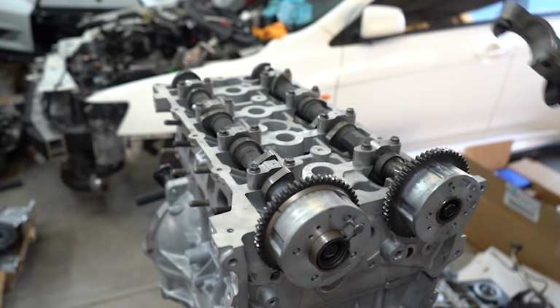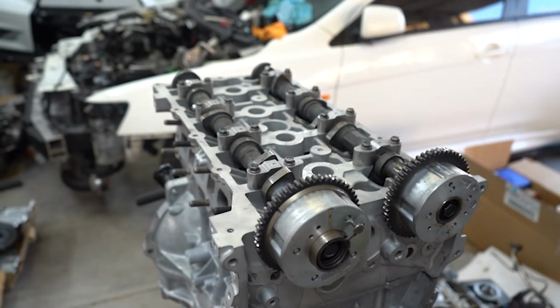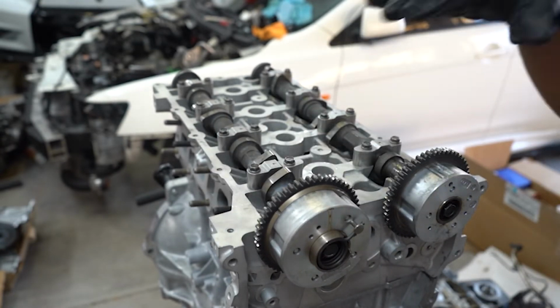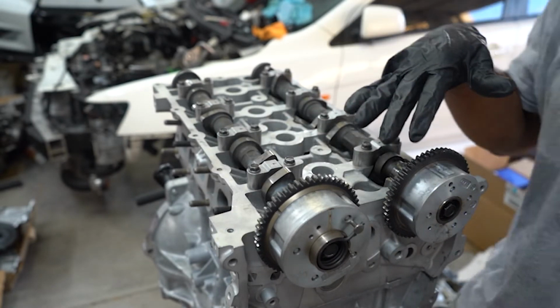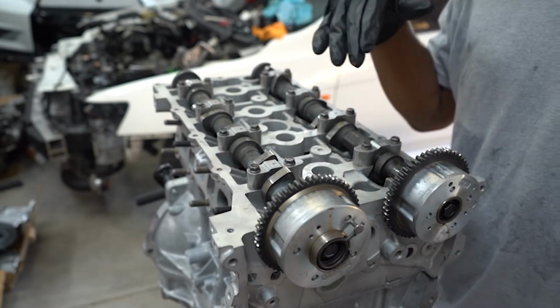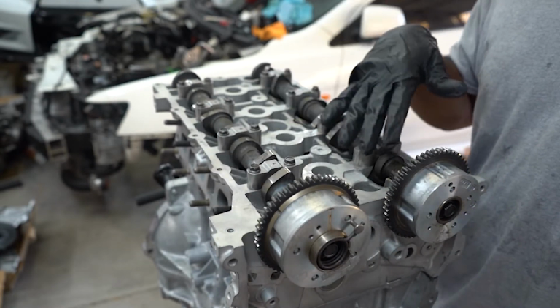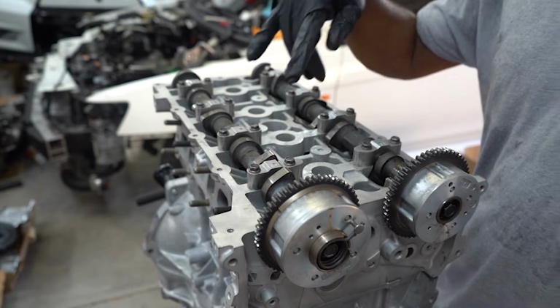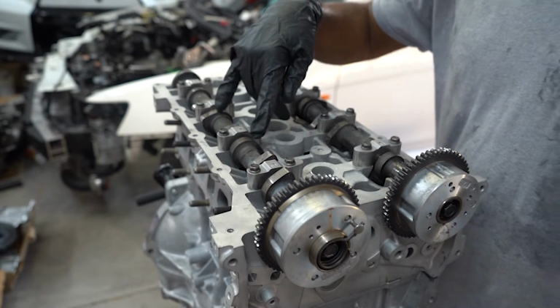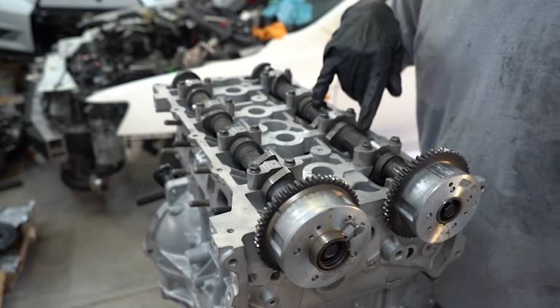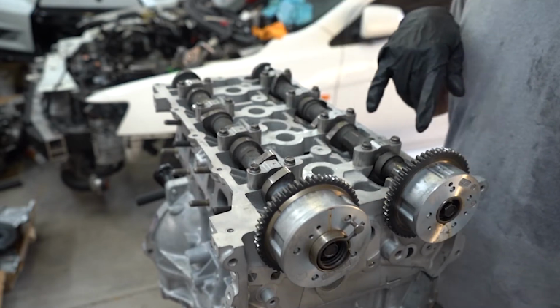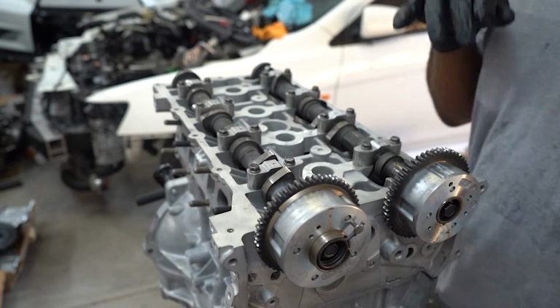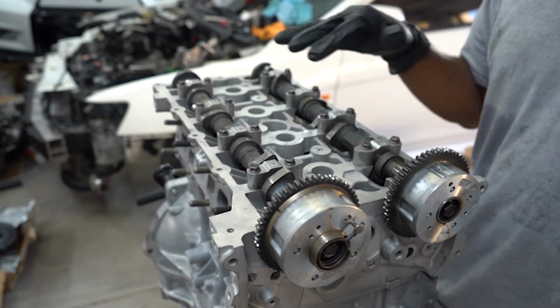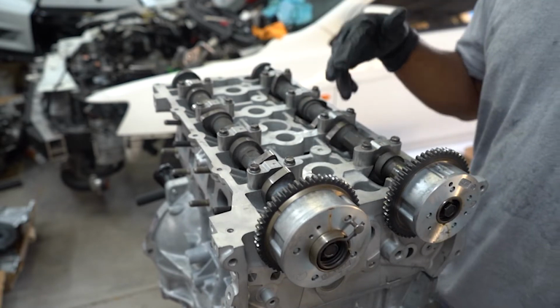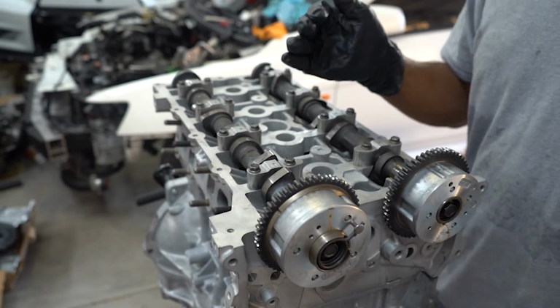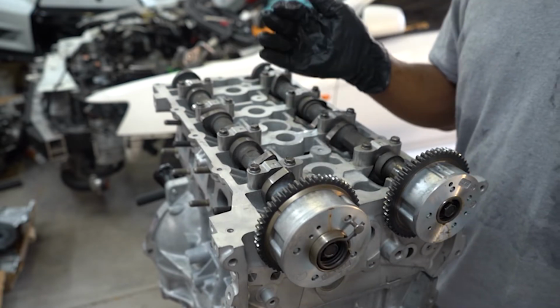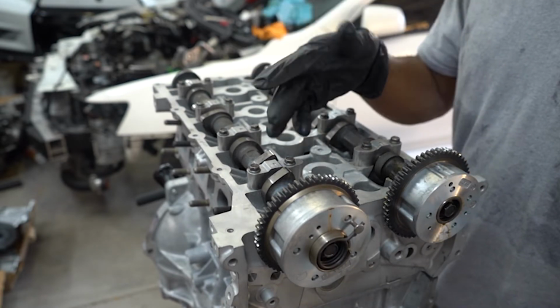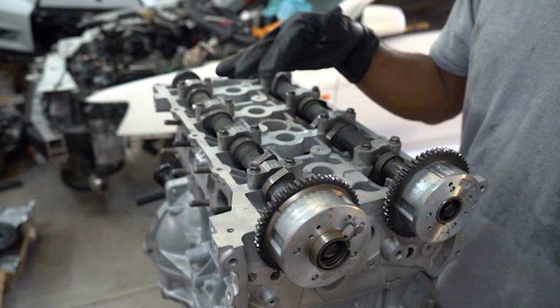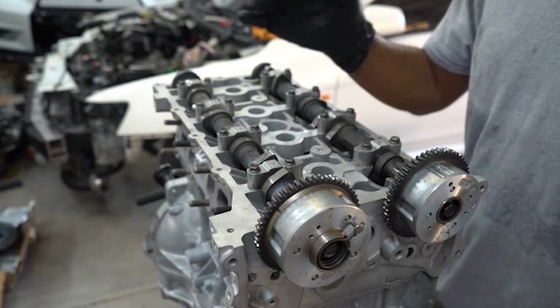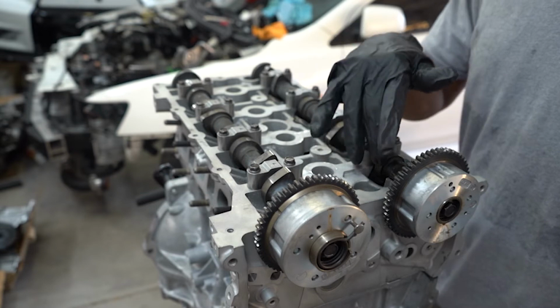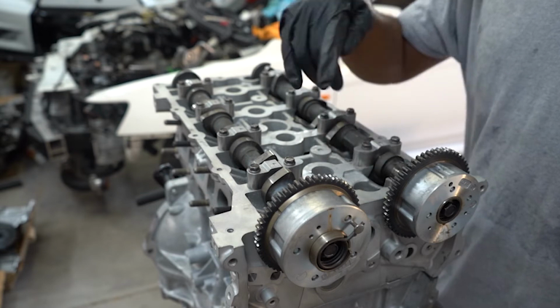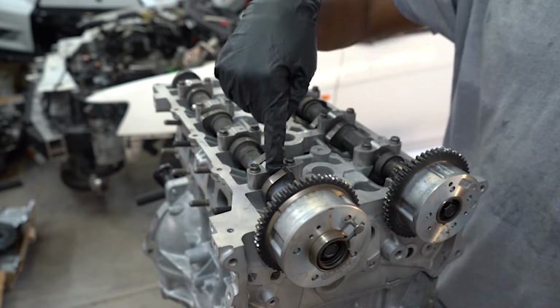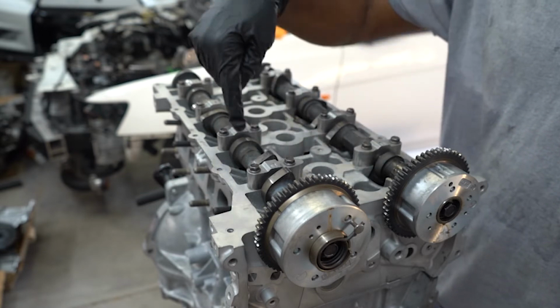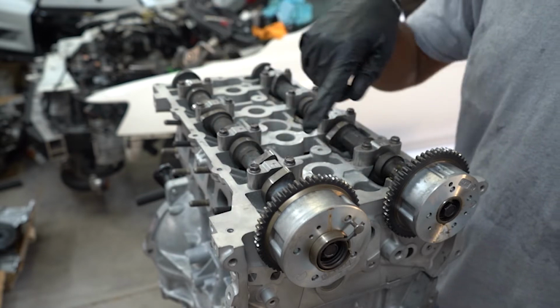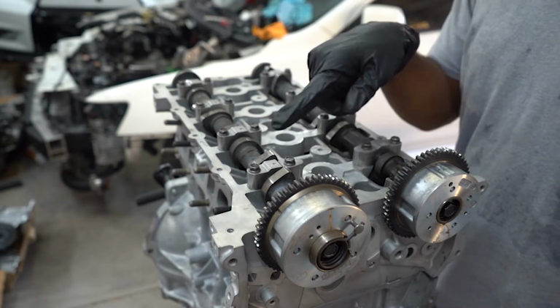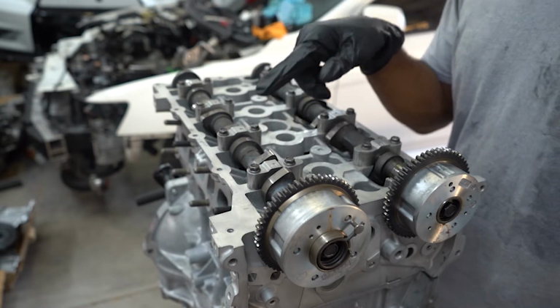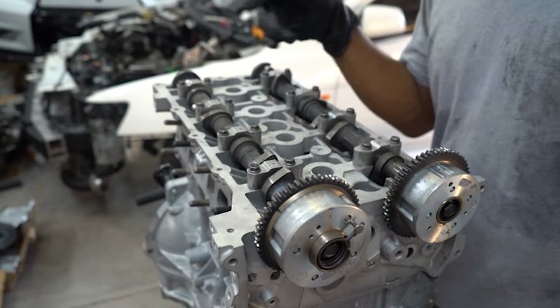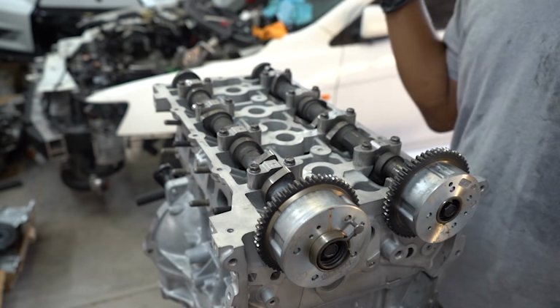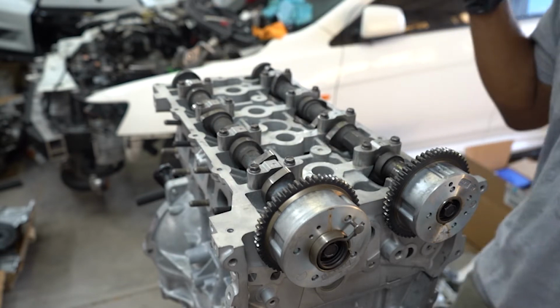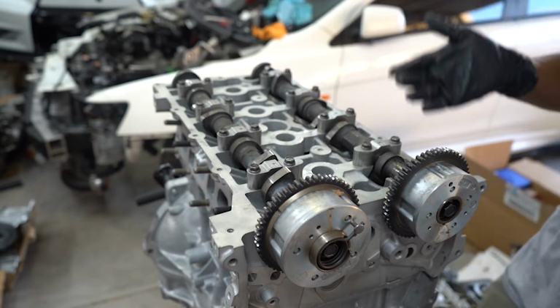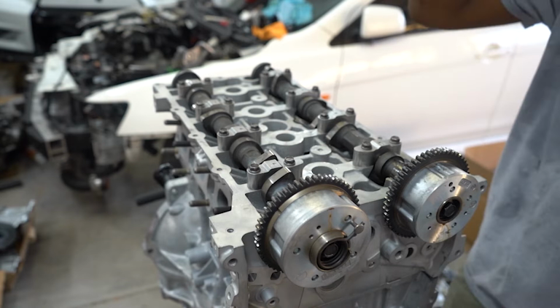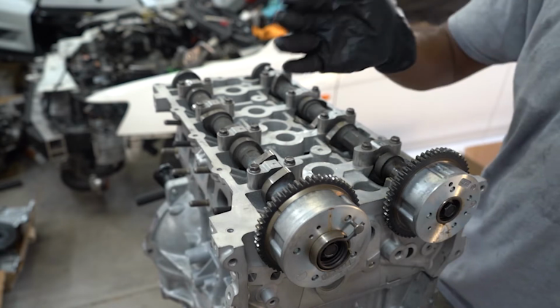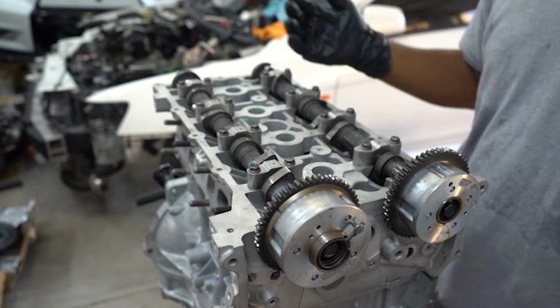Really quick, if you're doing this yourself, keep in mind that the exhaust and intake cam caps only go on one way. They're also numbered, so if you mix them up after taking them off, just pay attention to the numbers: E1, E2, E3, E4, so you know which position they go in.